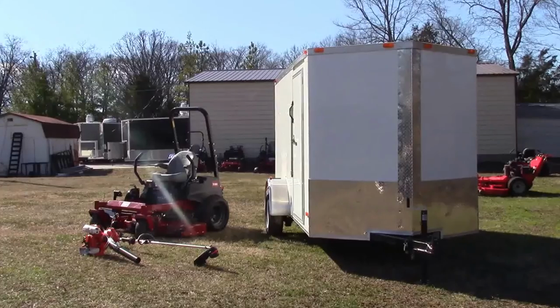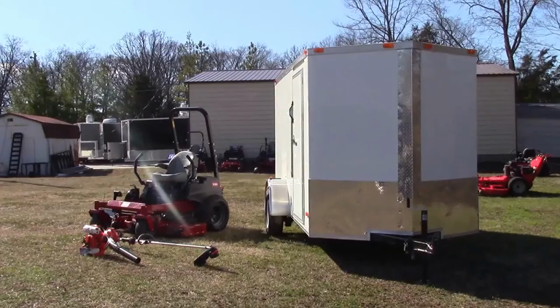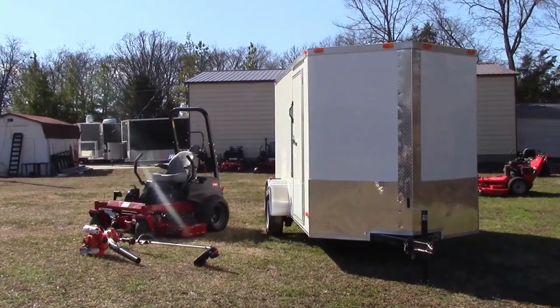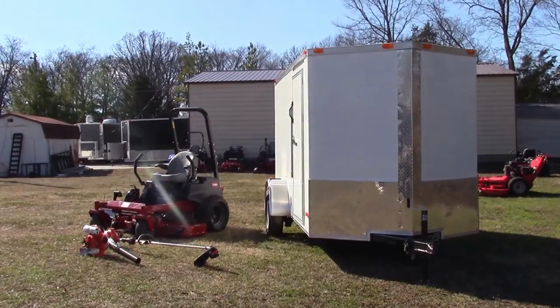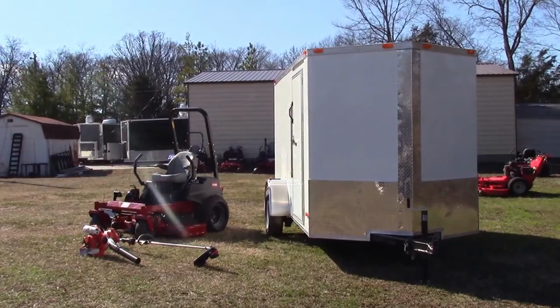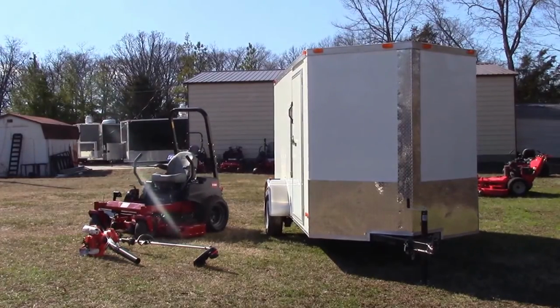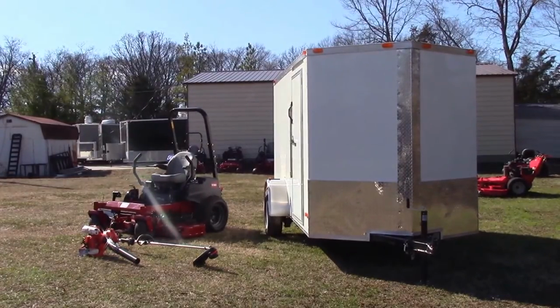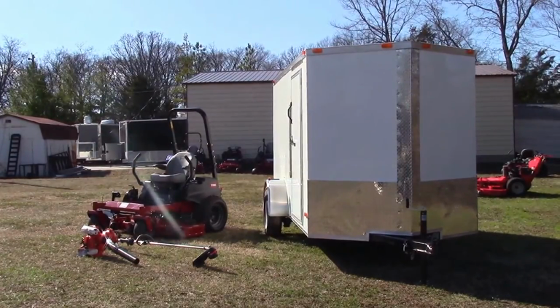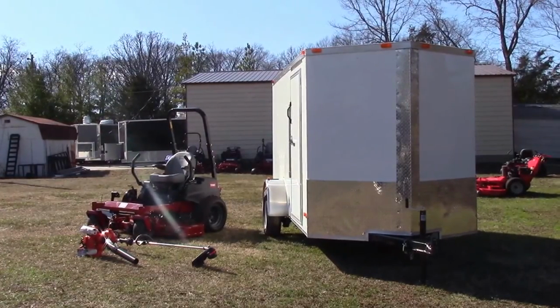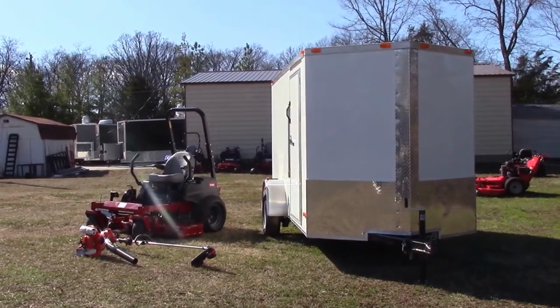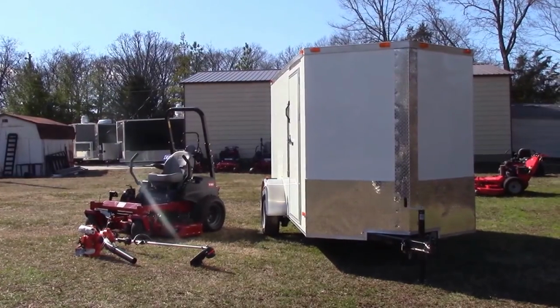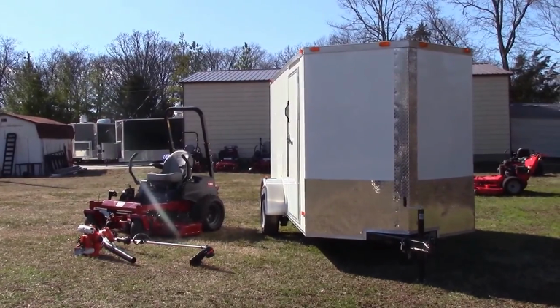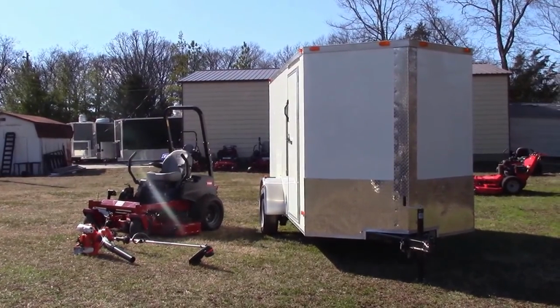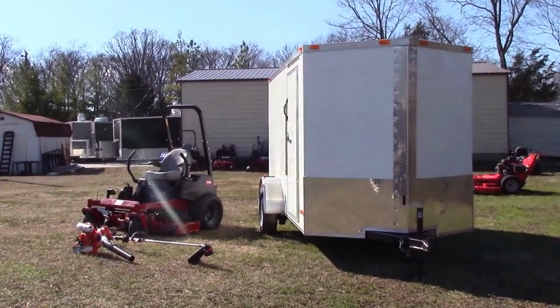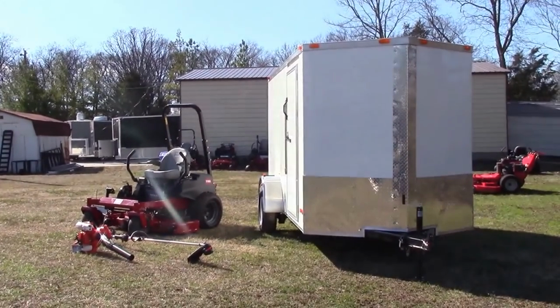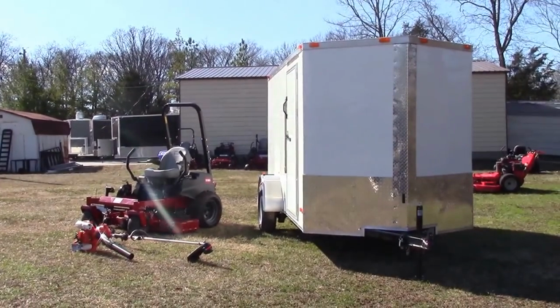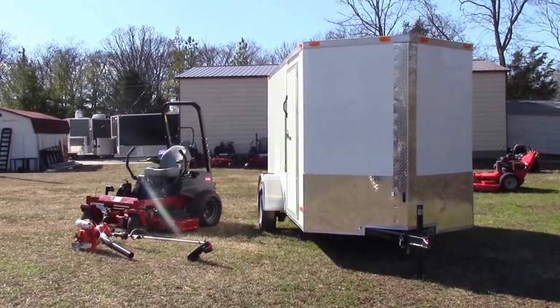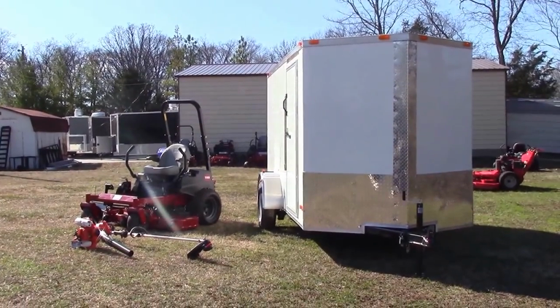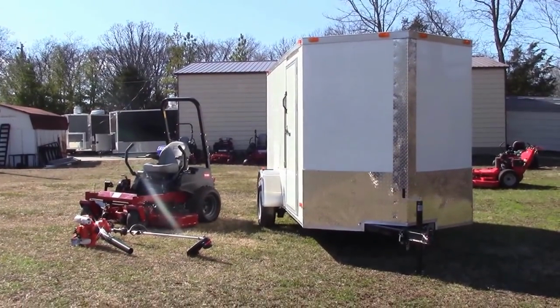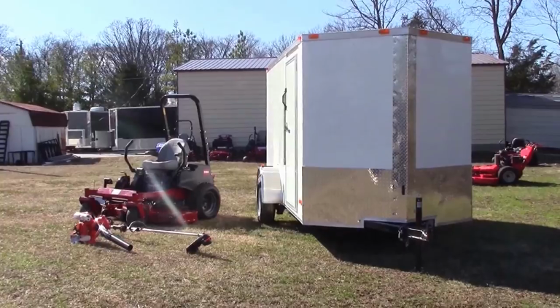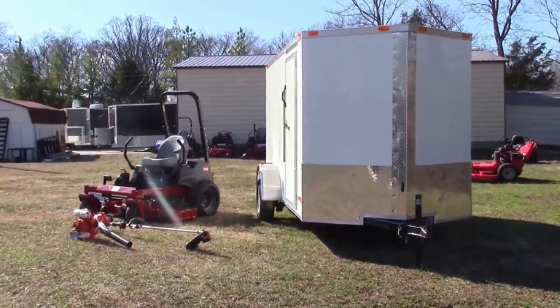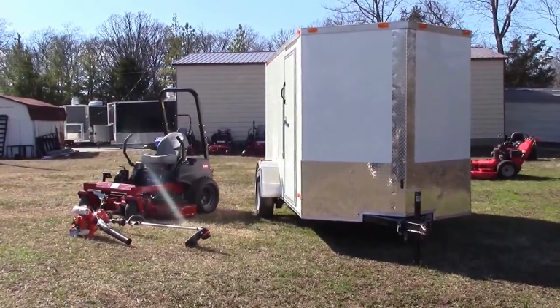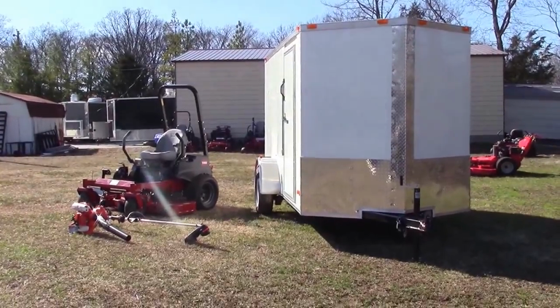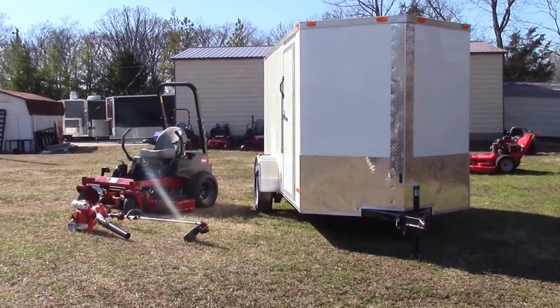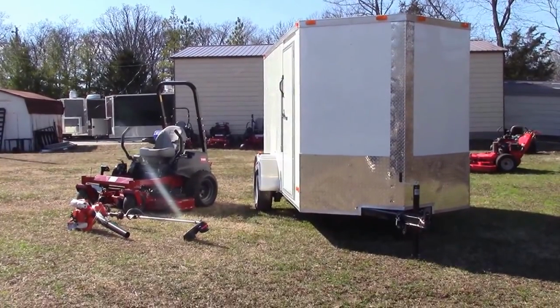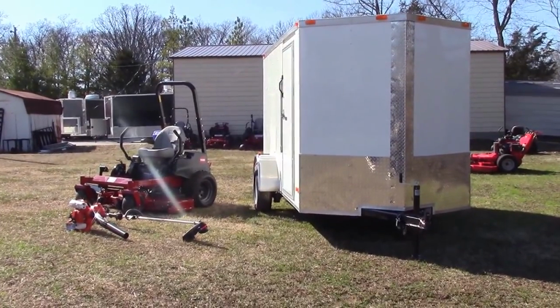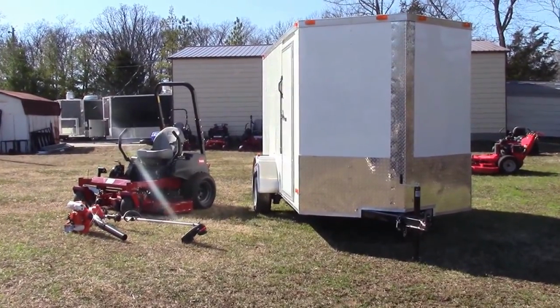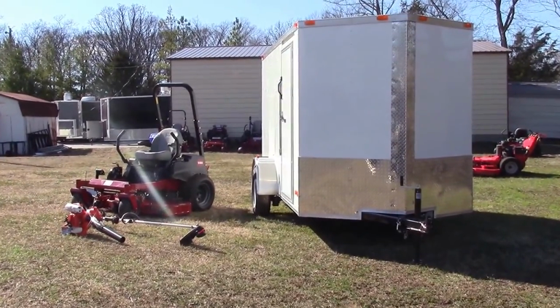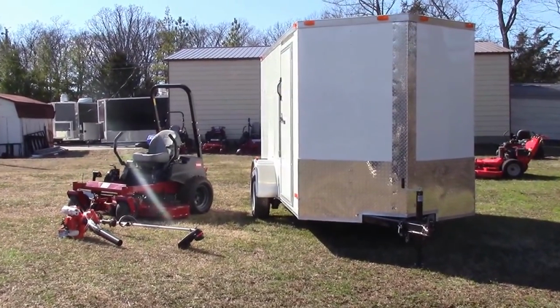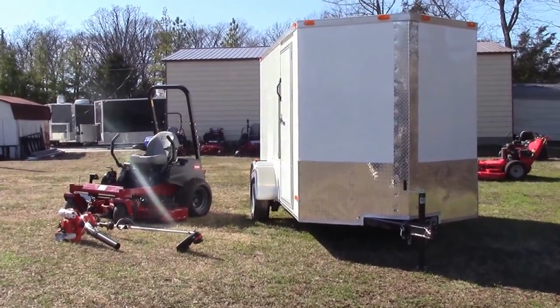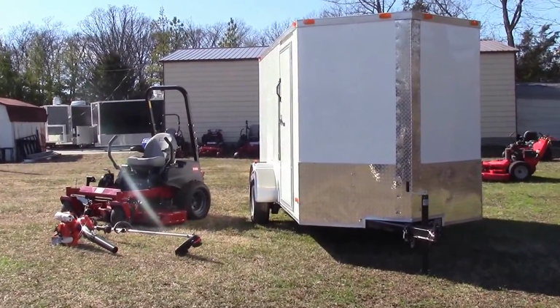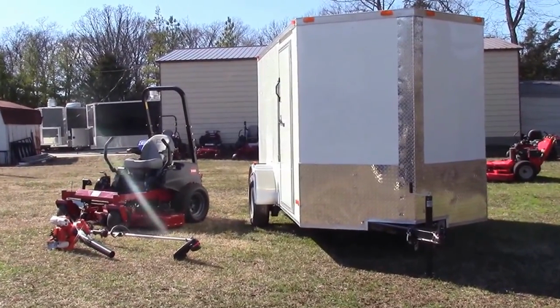We are here today at SLE Equipment located in Nashville, Tennessee. Today I'm going to be going over one out of hundreds of different package deals we have to offer here.